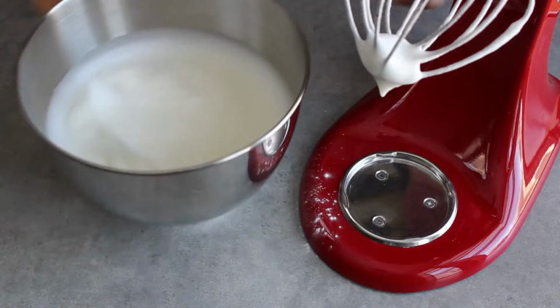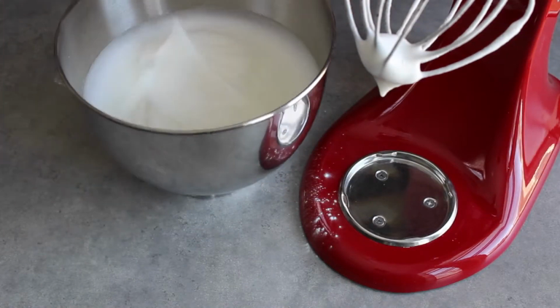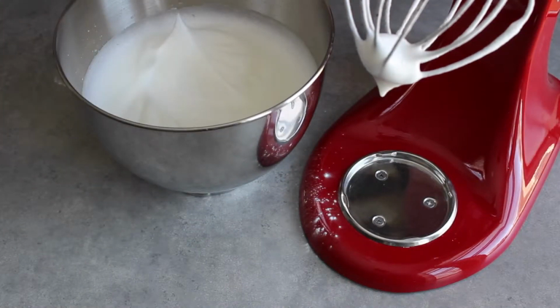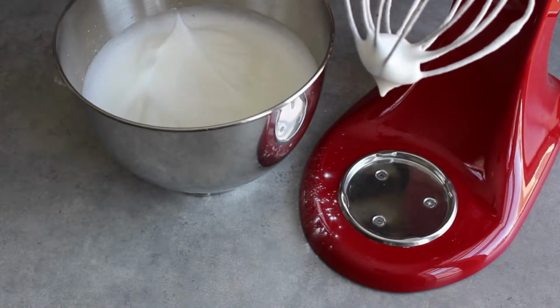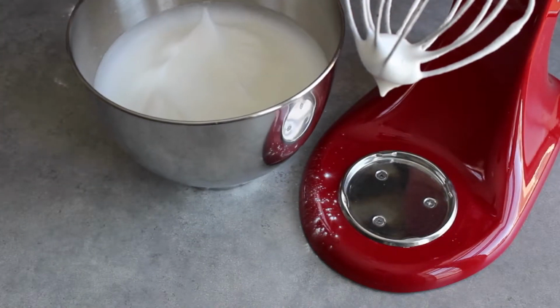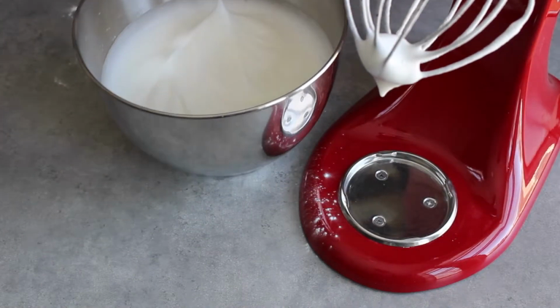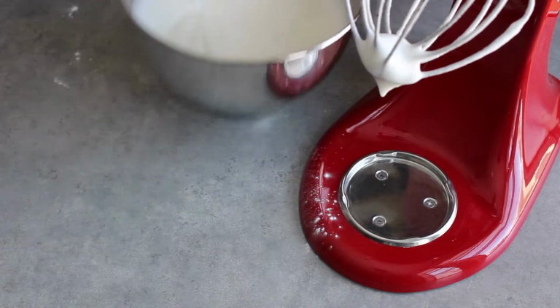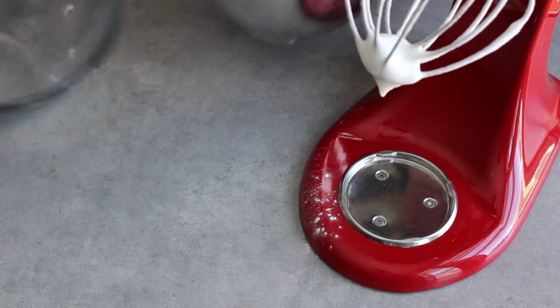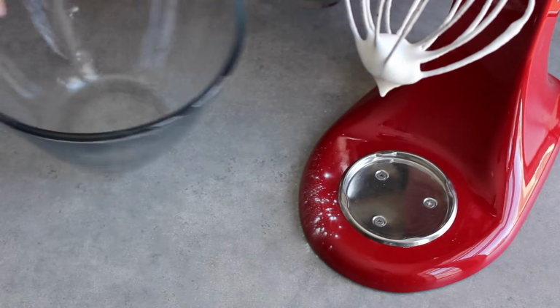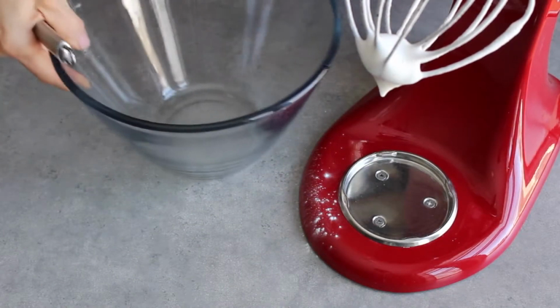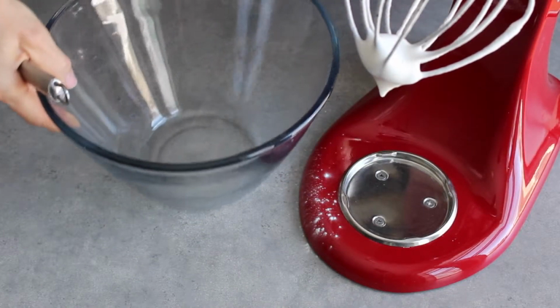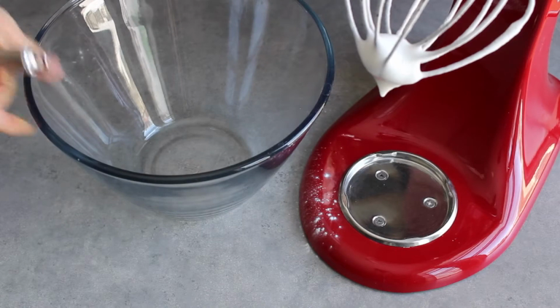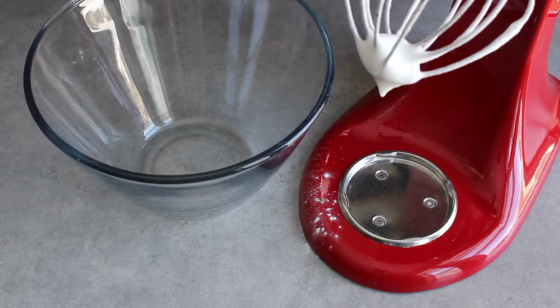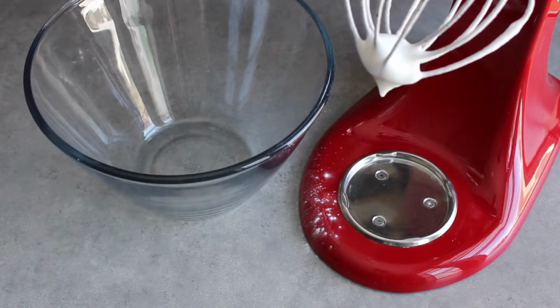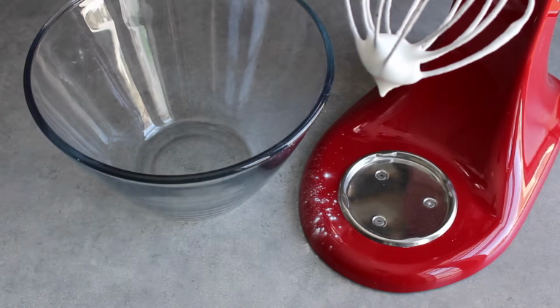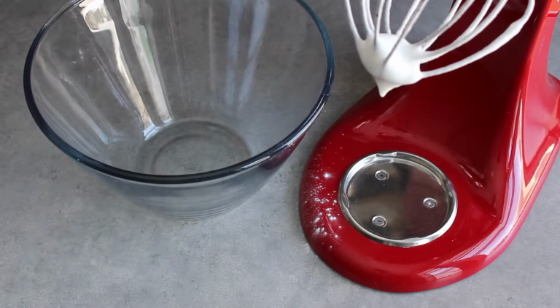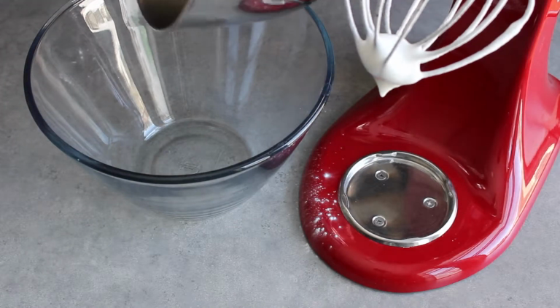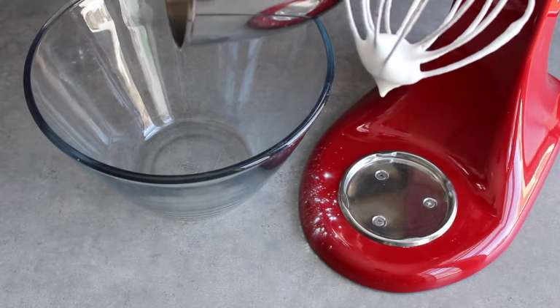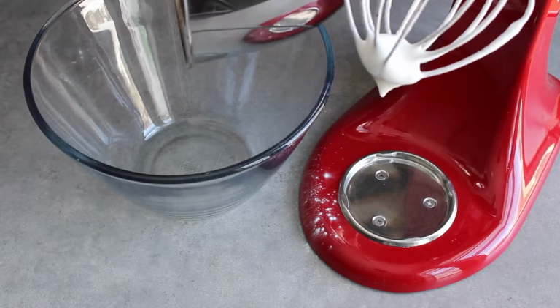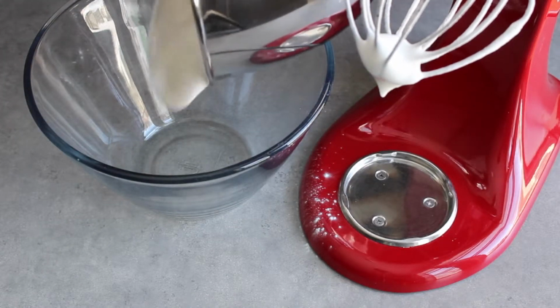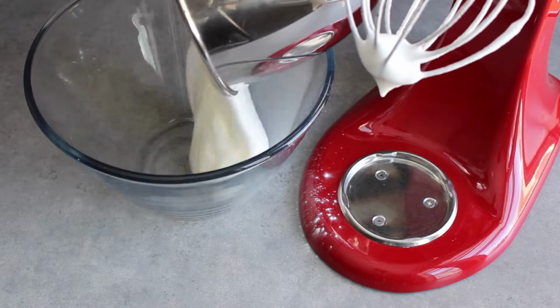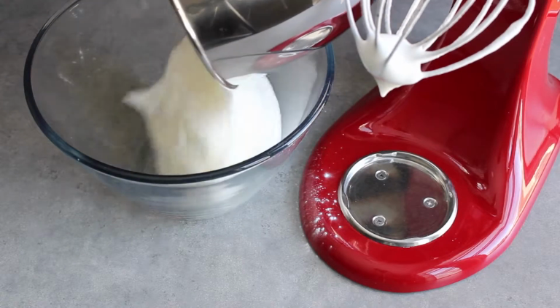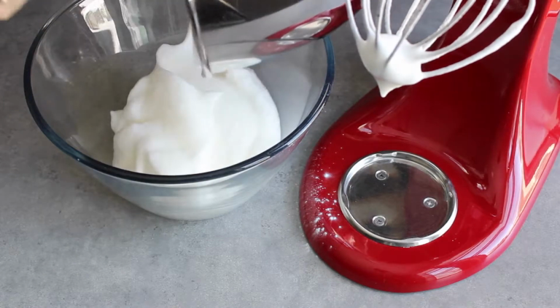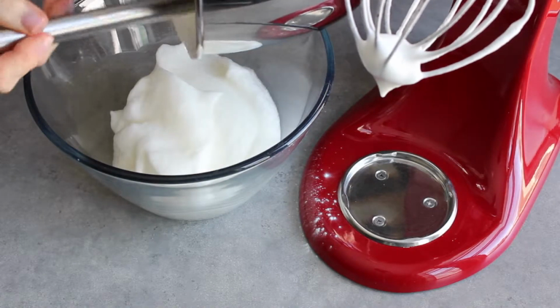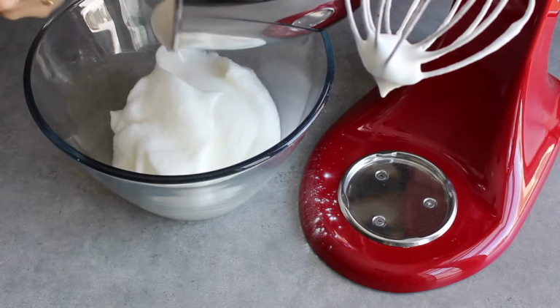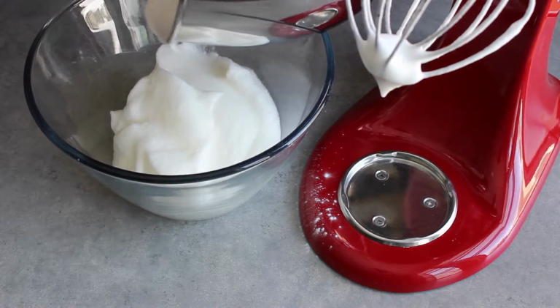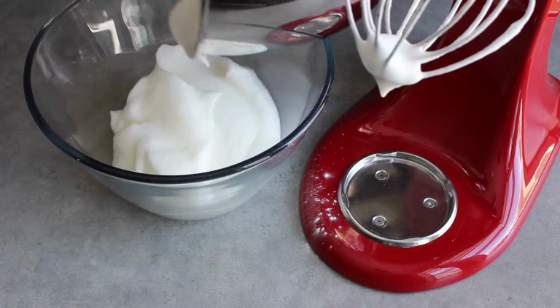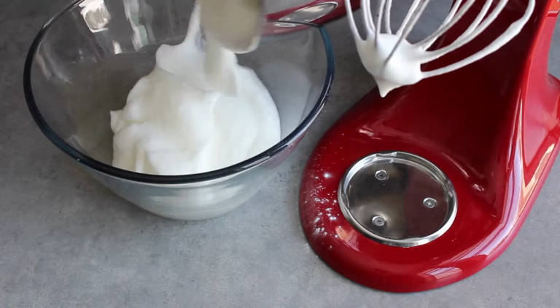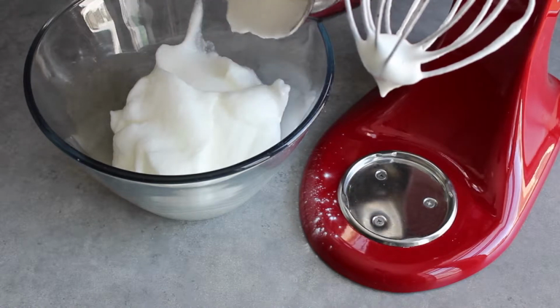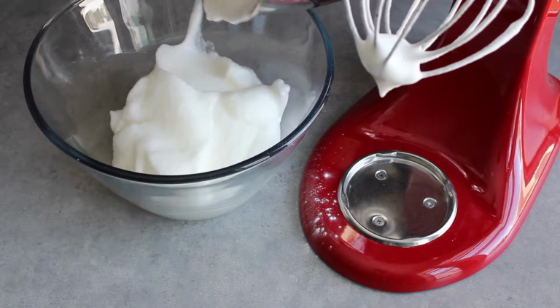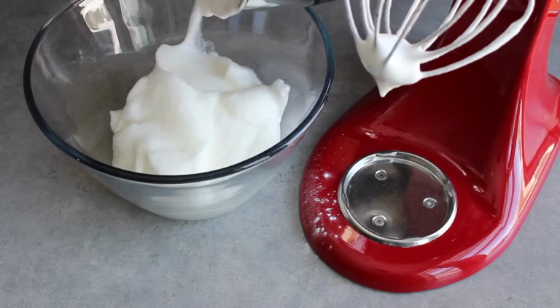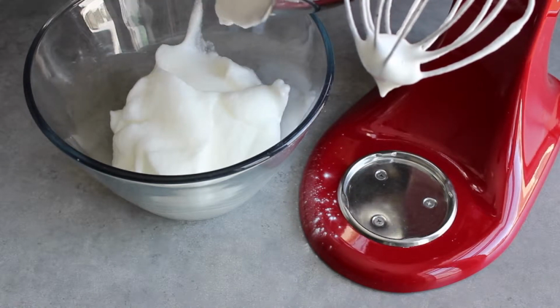I need to use this bowl again, so I'm going to move my egg whites into another bowl. If you have a second bowl for your stand mixer, you won't have to do this.